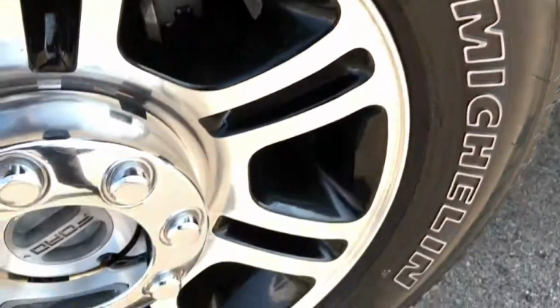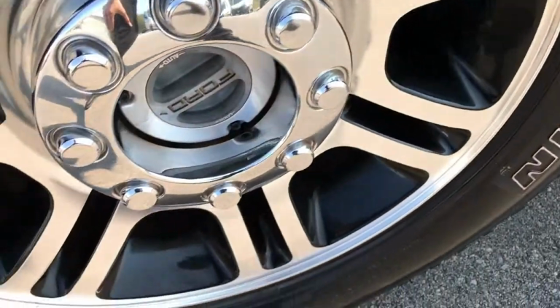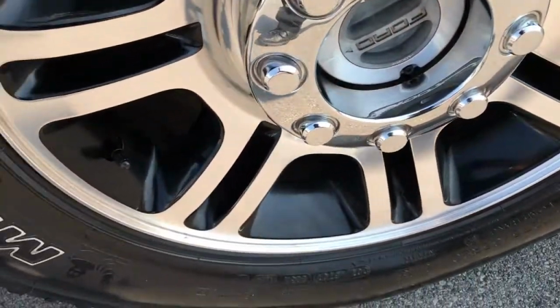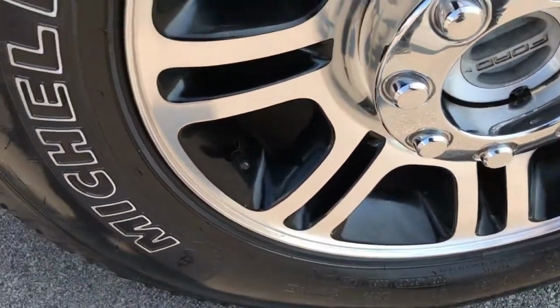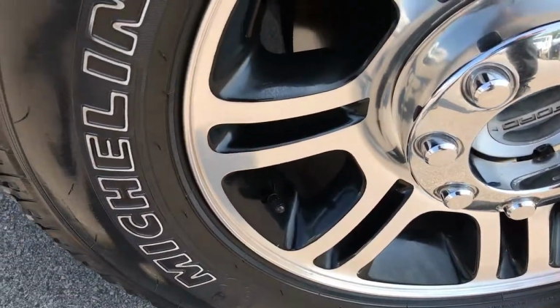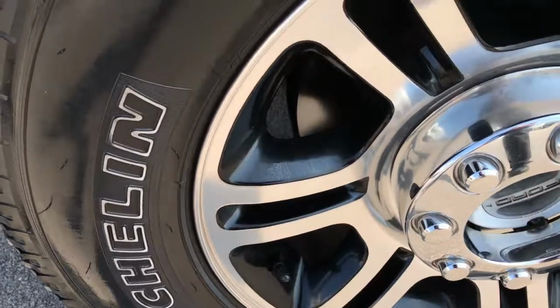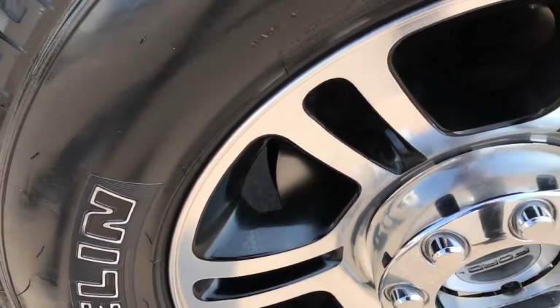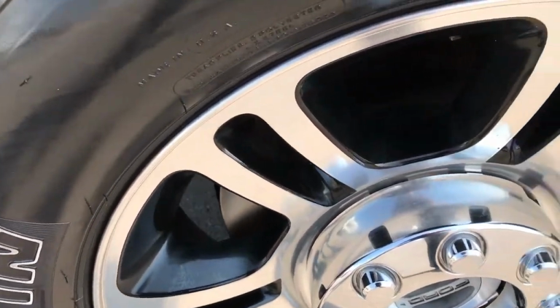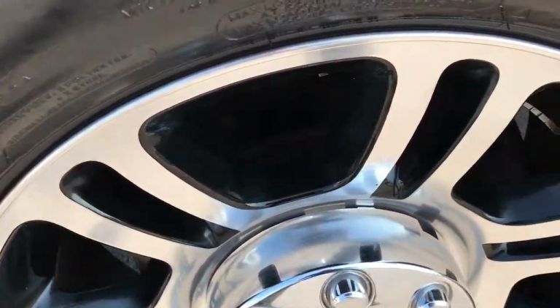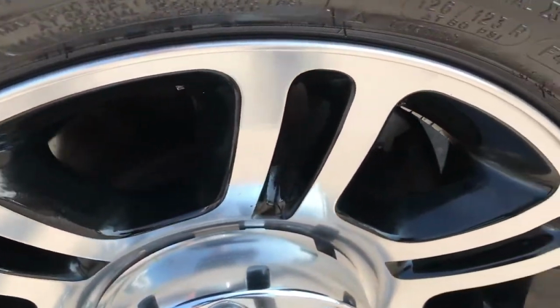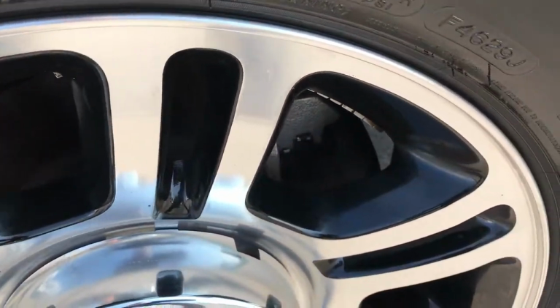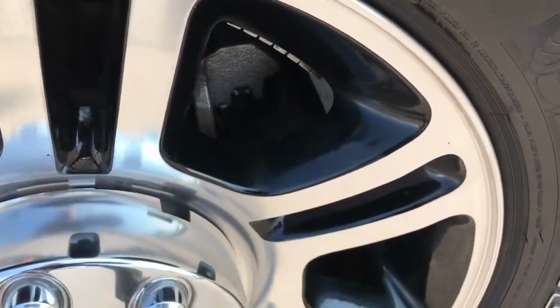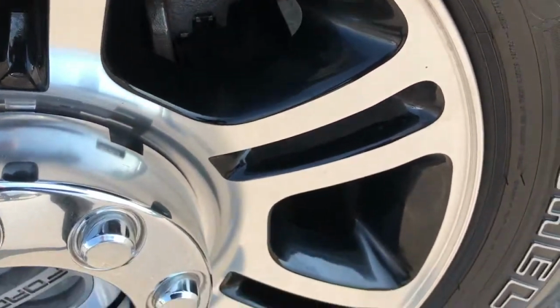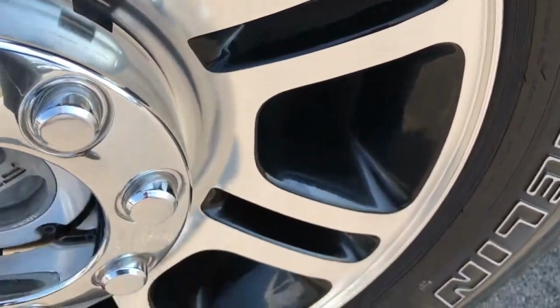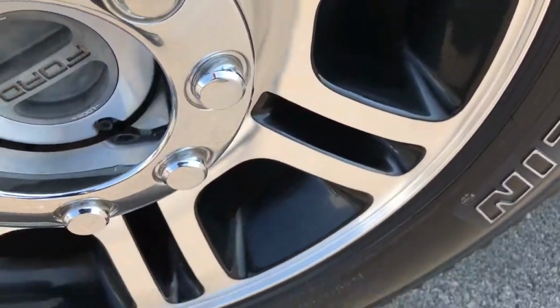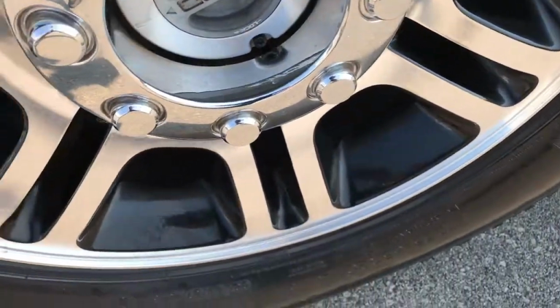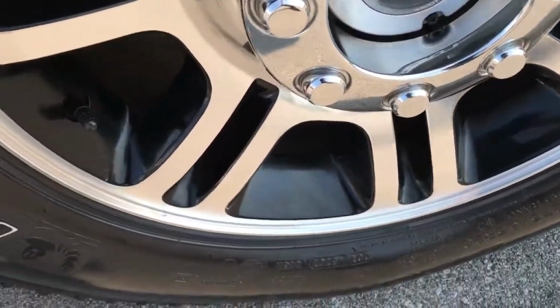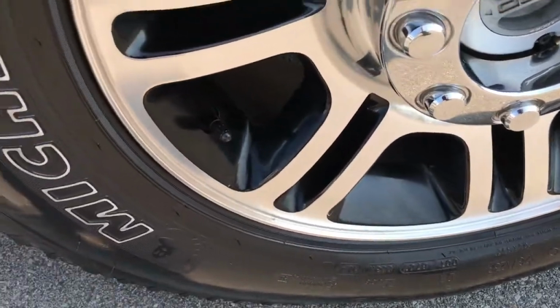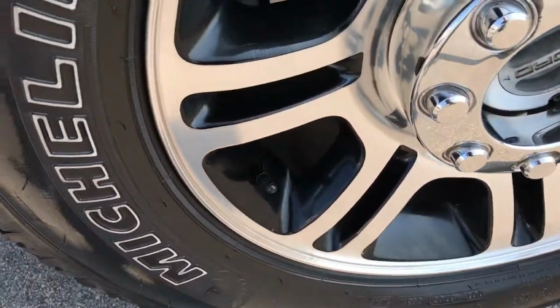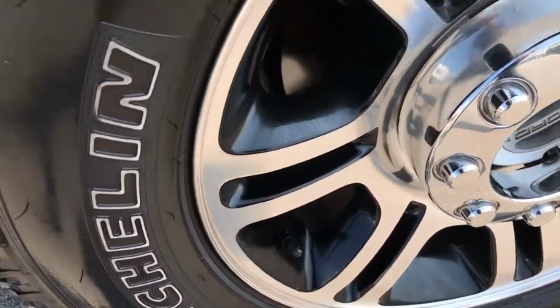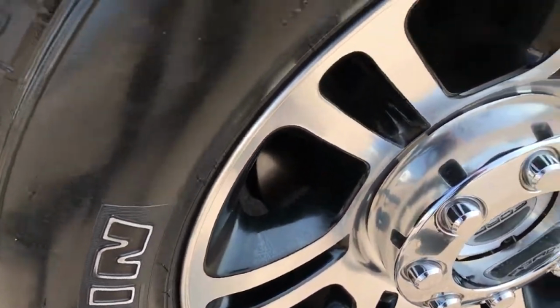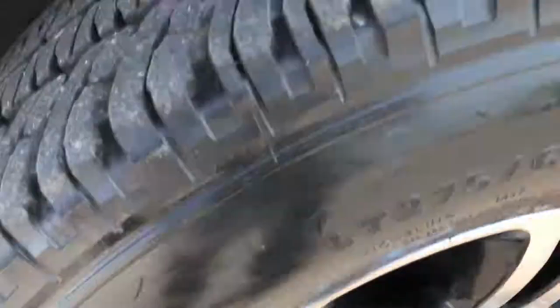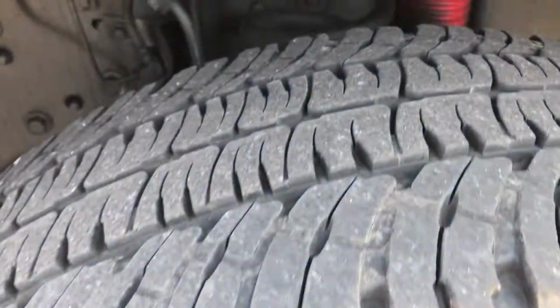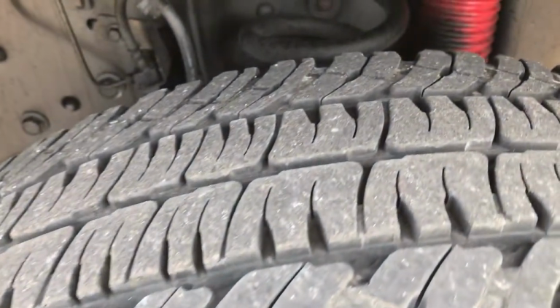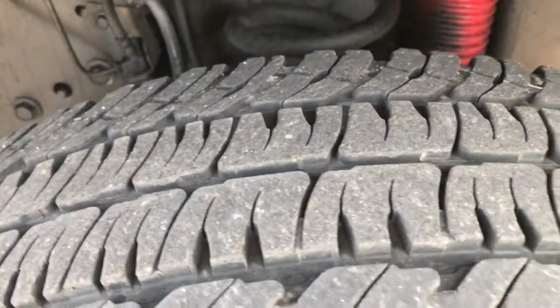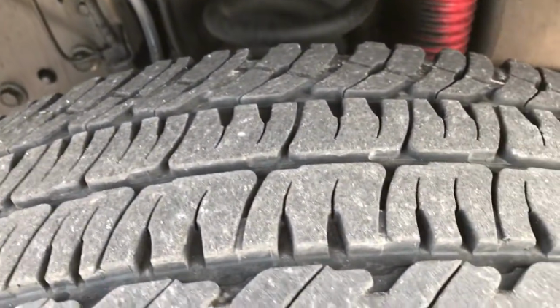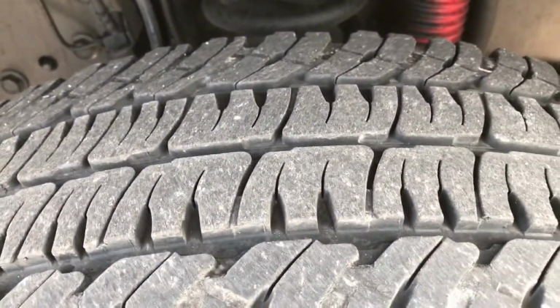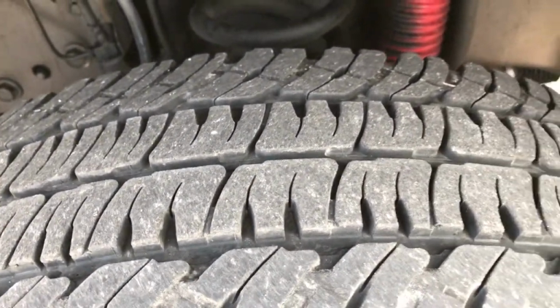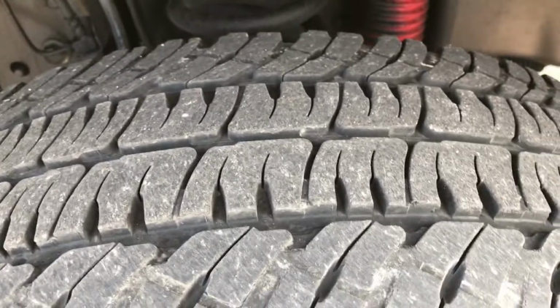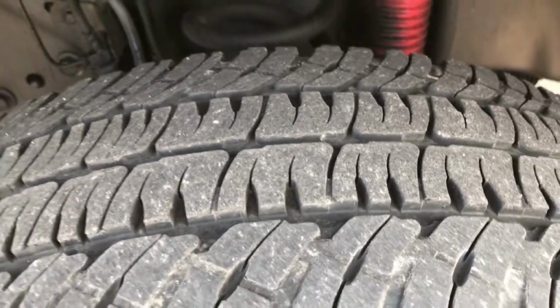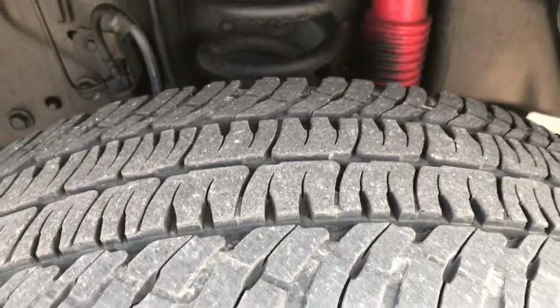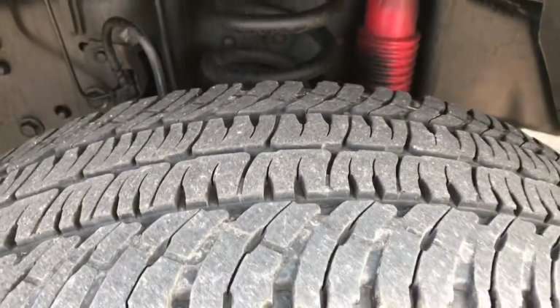Michelin LT275-65R20s and they are on the factory platinum painted and polished aluminum rims. No scuffs or scrapes or corrosion on this rim. And these tires have just about 50% of the tread left, maybe just a hair more.